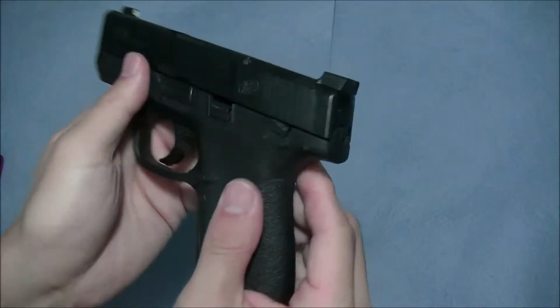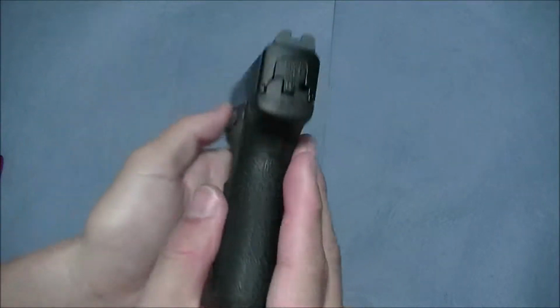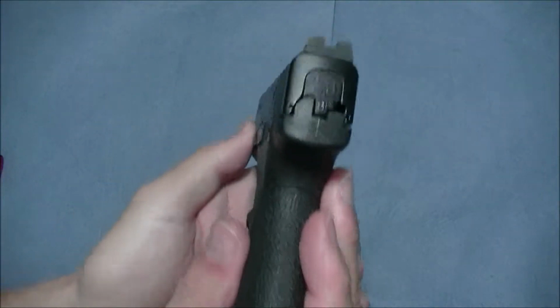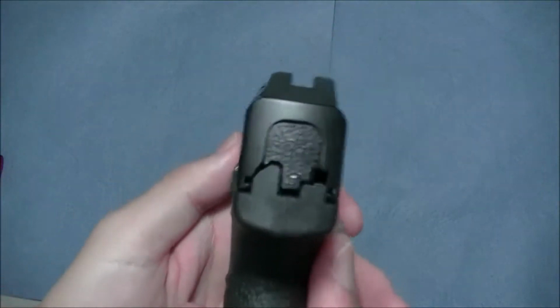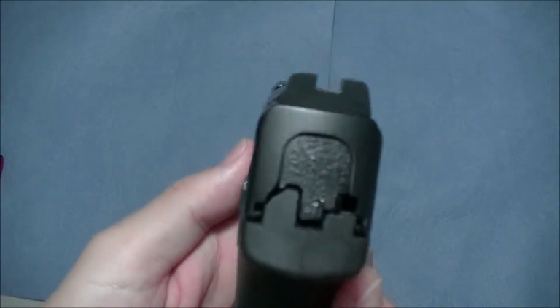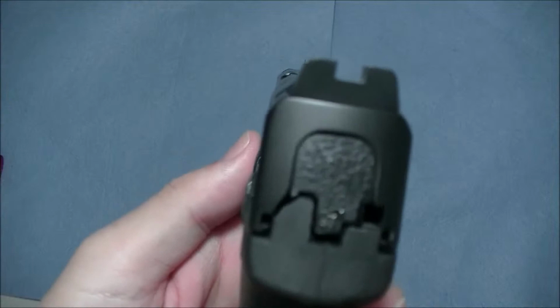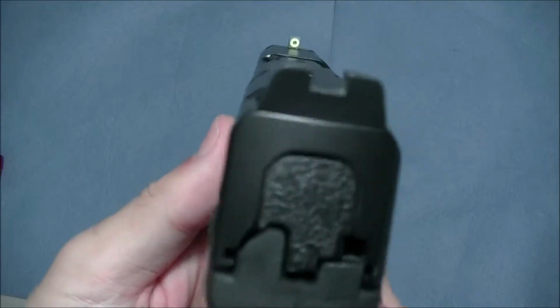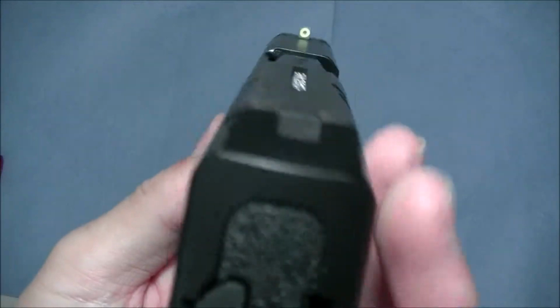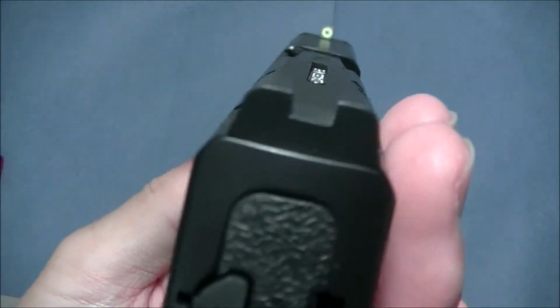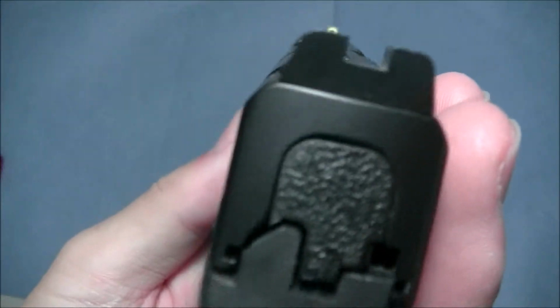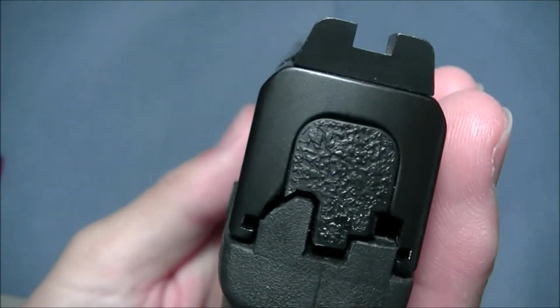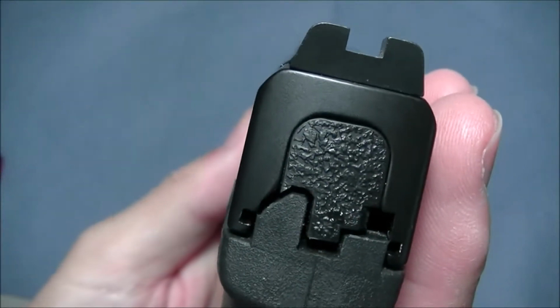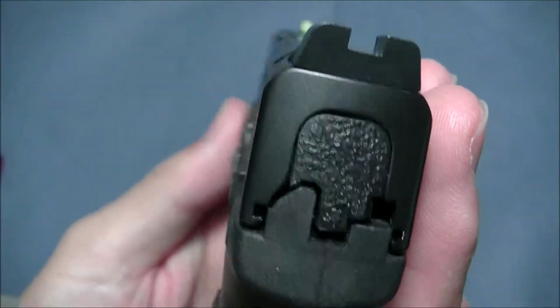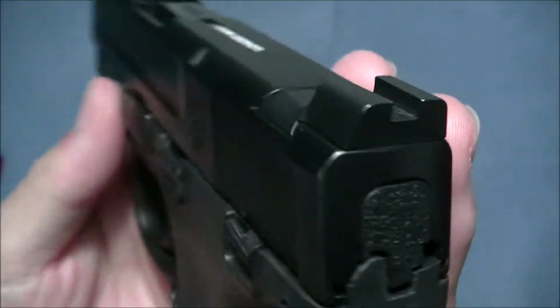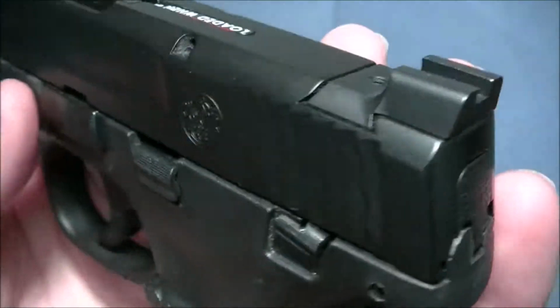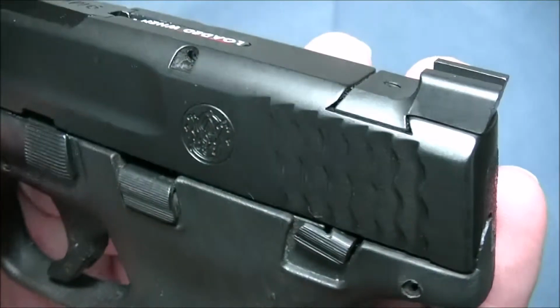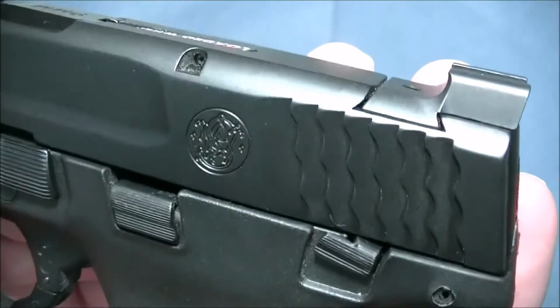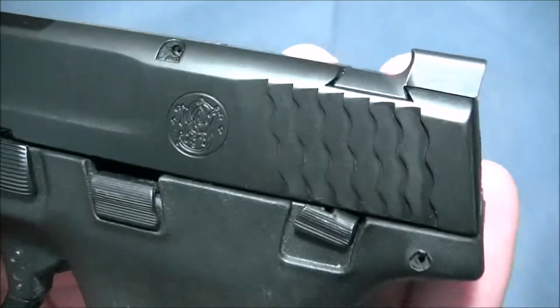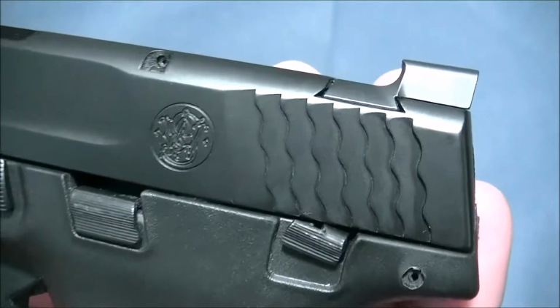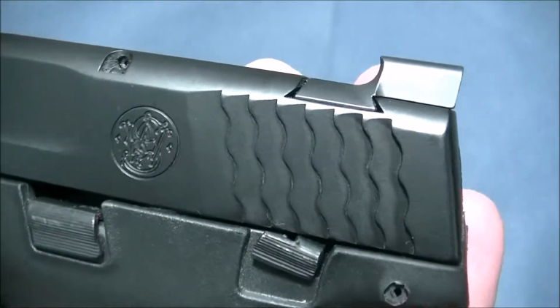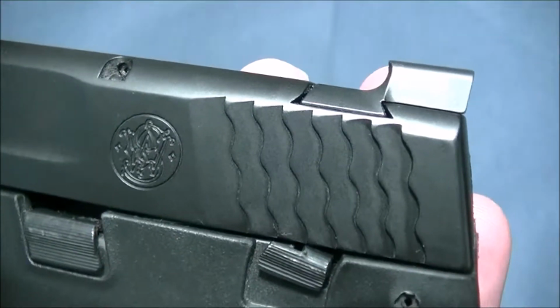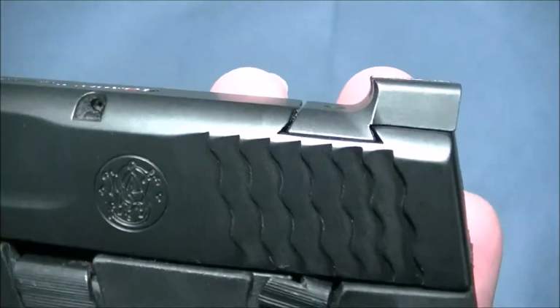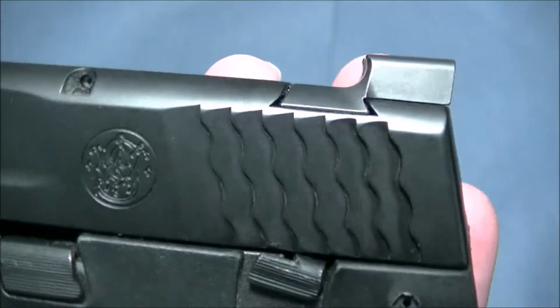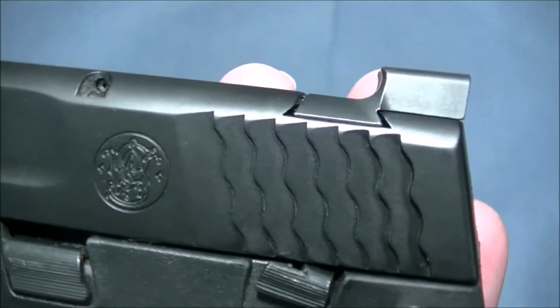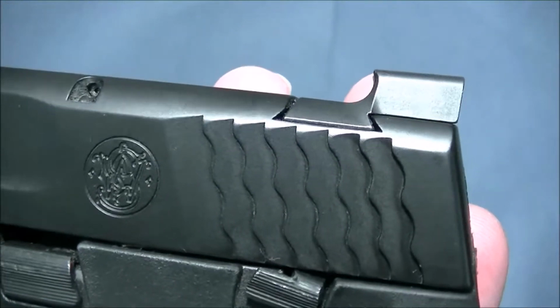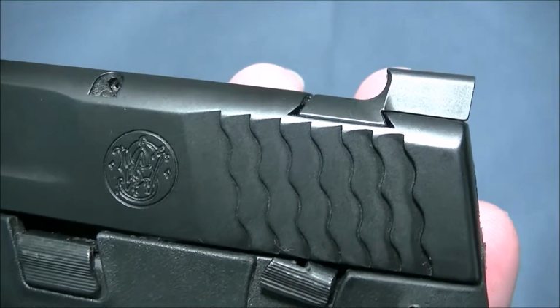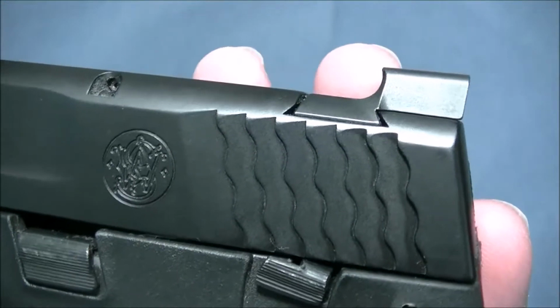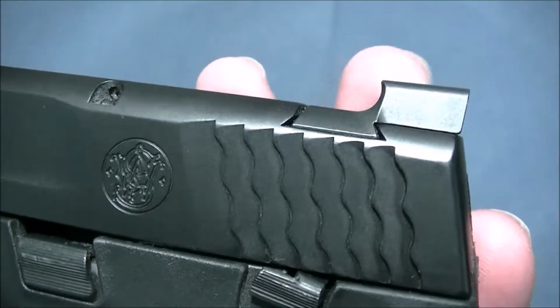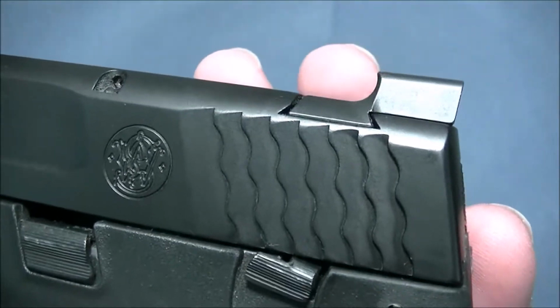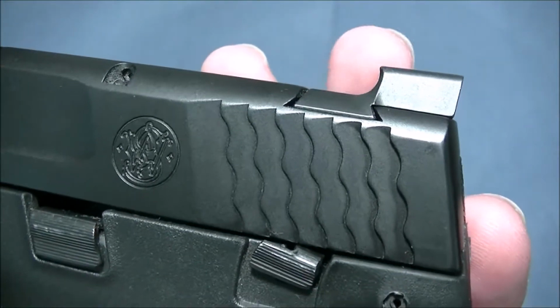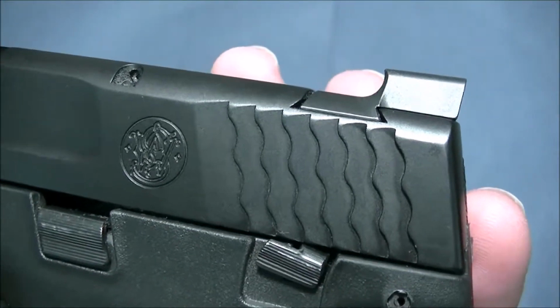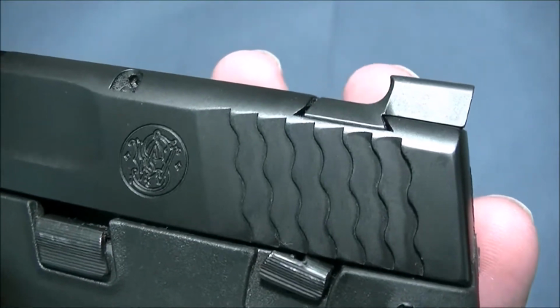The back side is just blacked out — just want to give you a close look at it. And there's the claw, that's why it's called a claw.